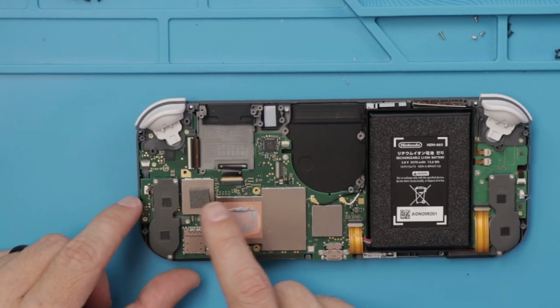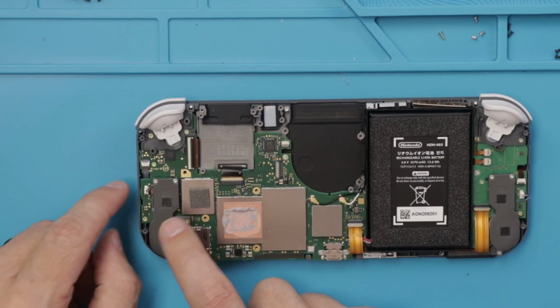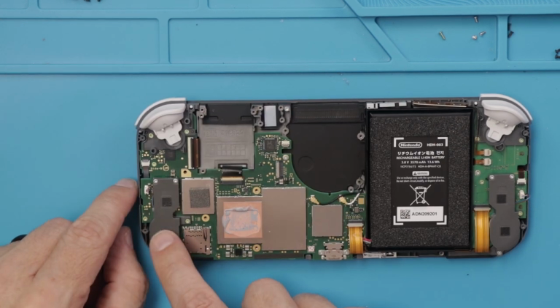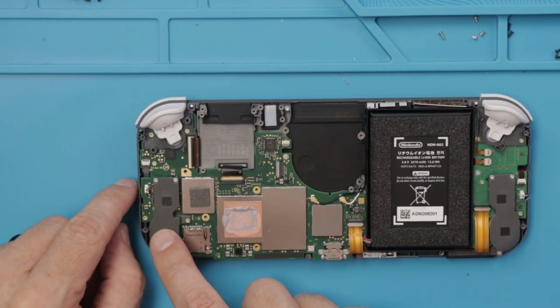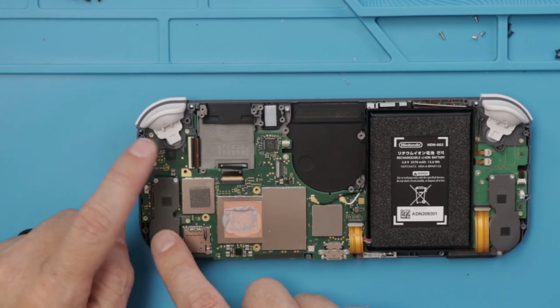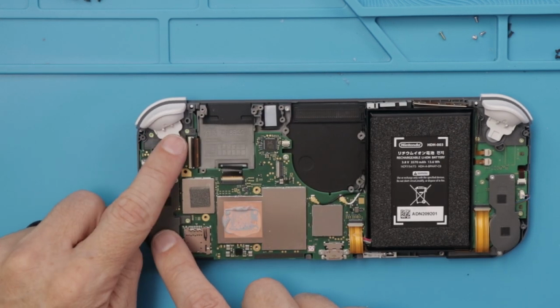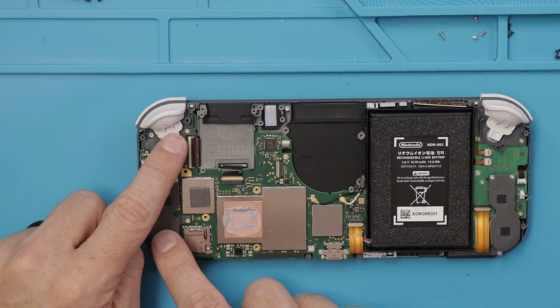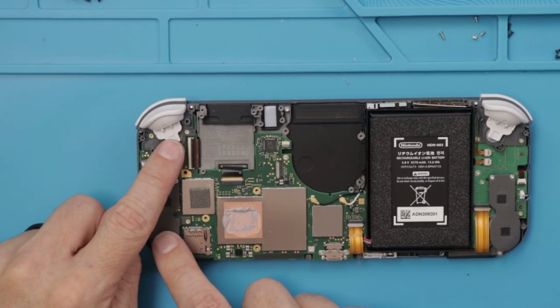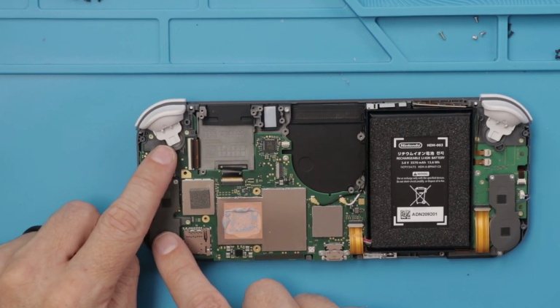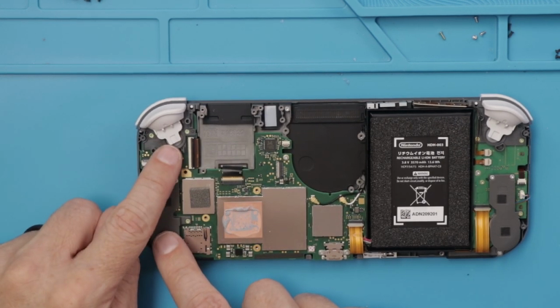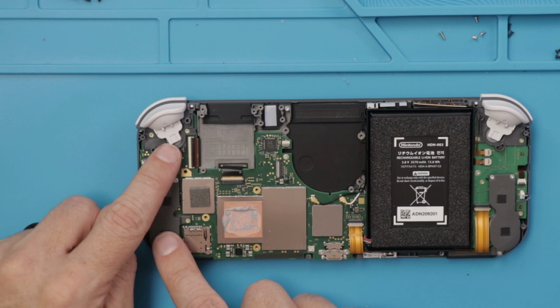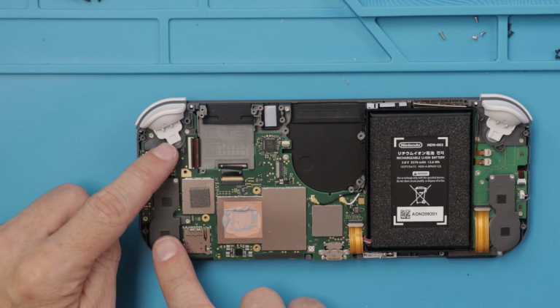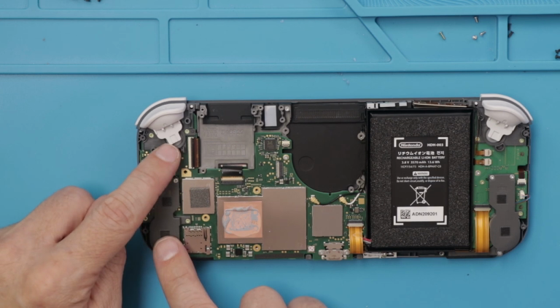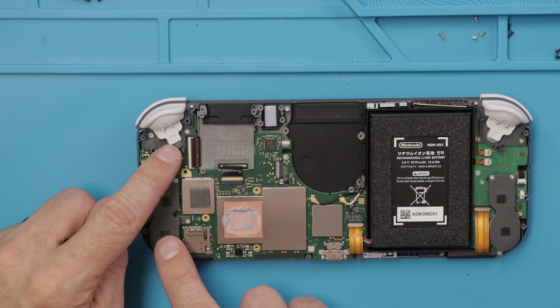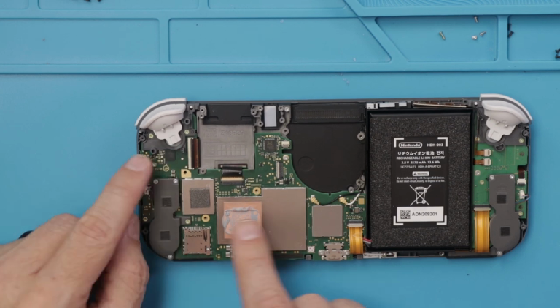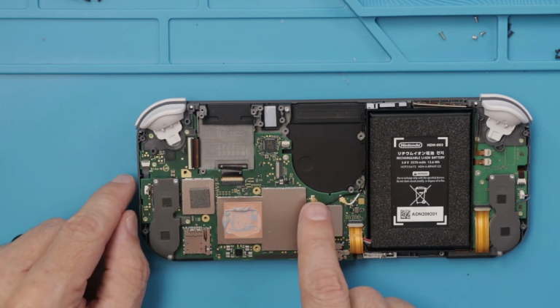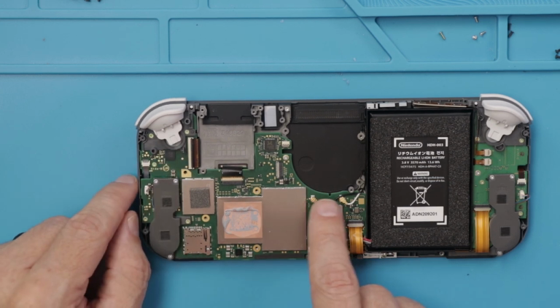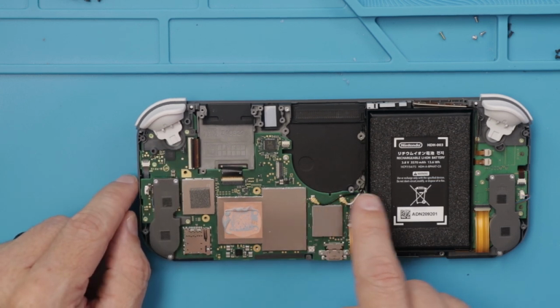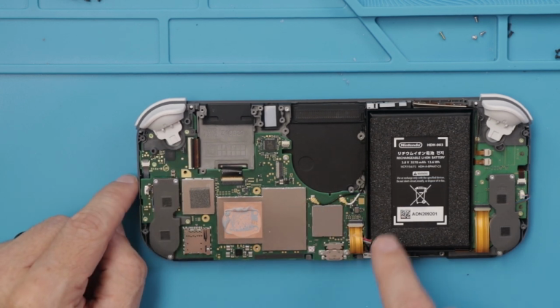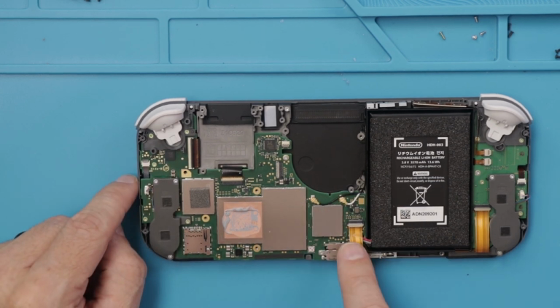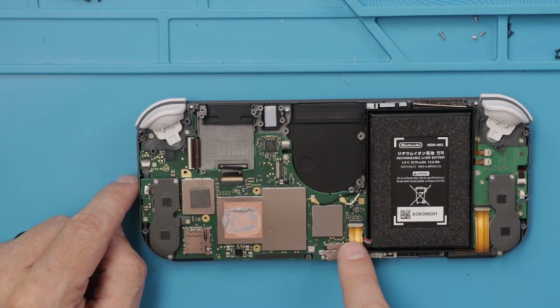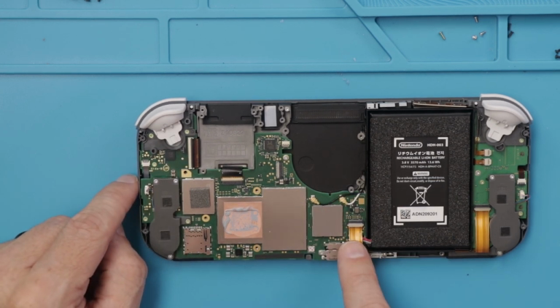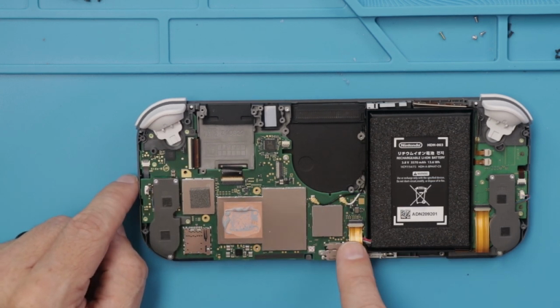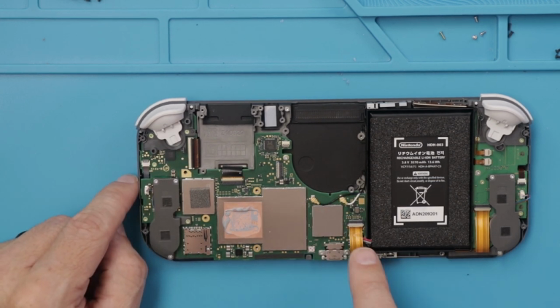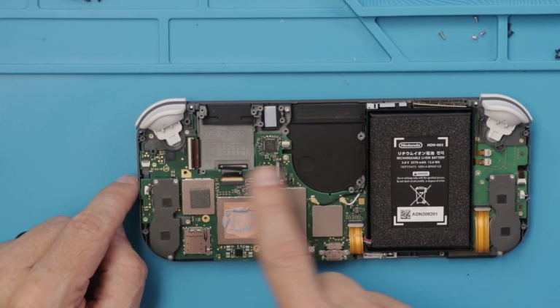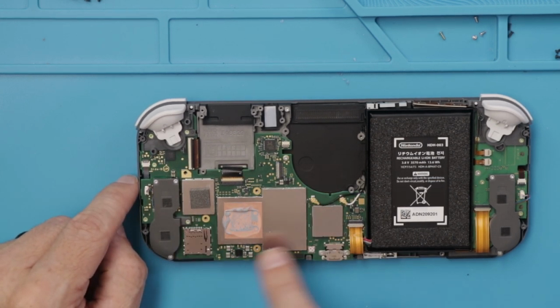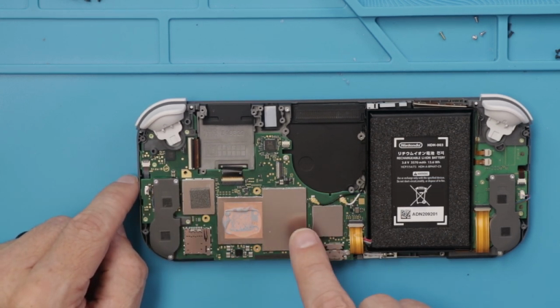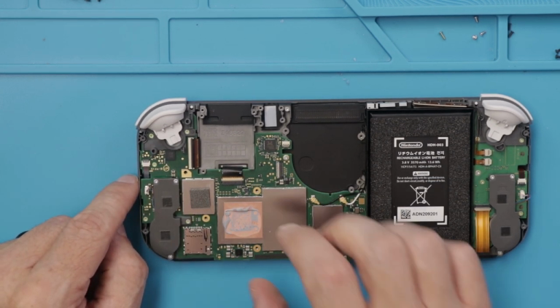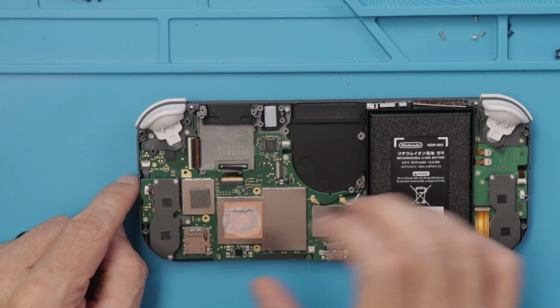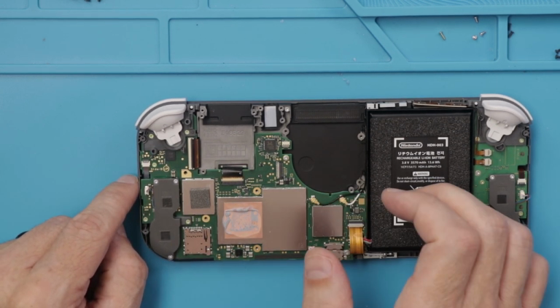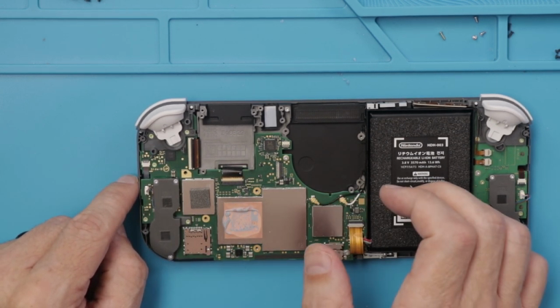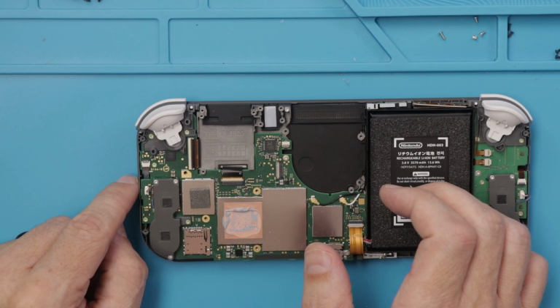Now we'll remove the speaker and the other shoulder buttons over here, and then these cables and this ribbon cable, then the screws so we can get the motherboard out.